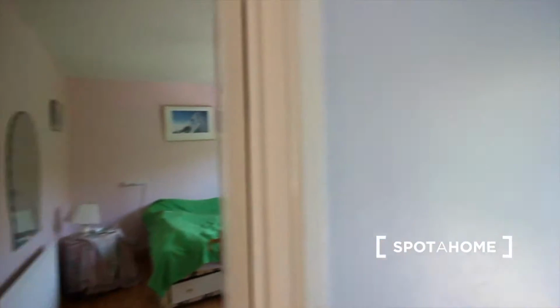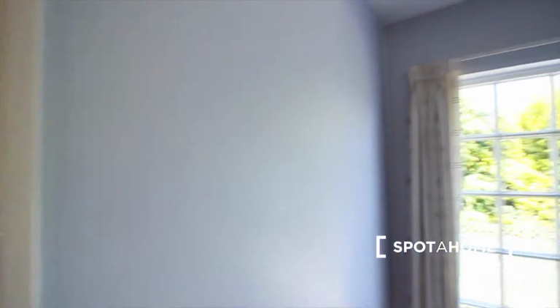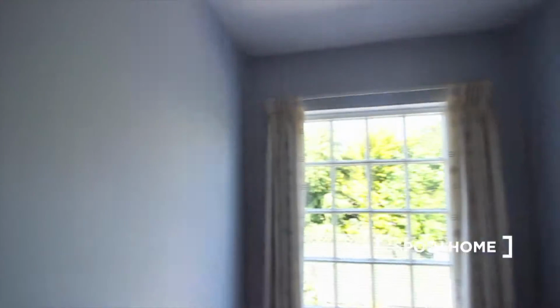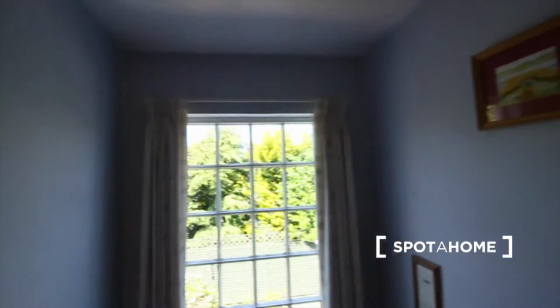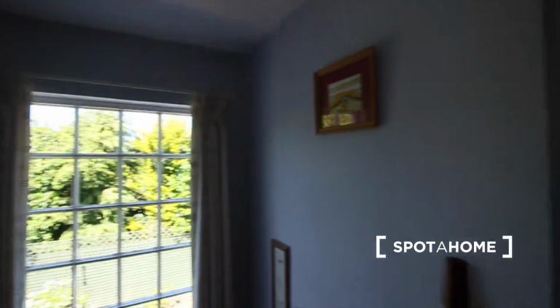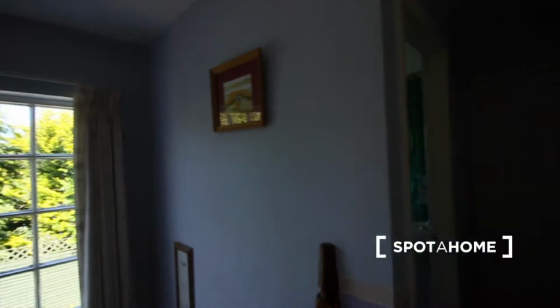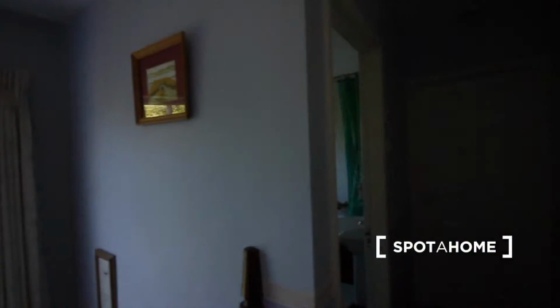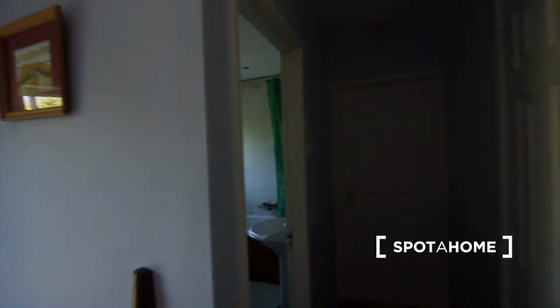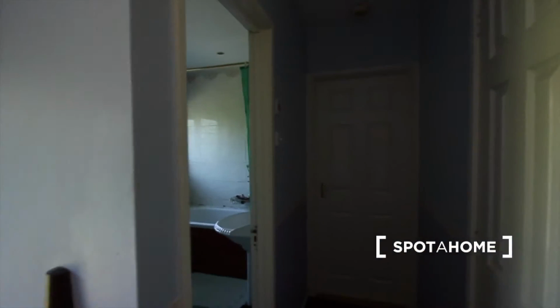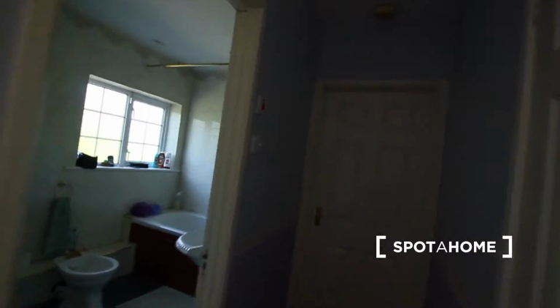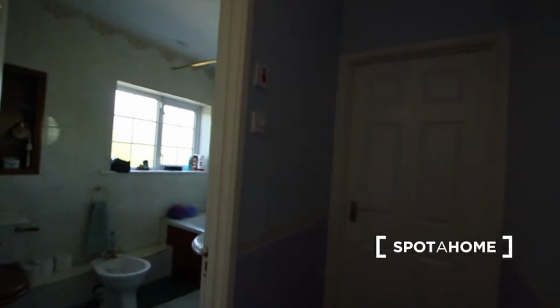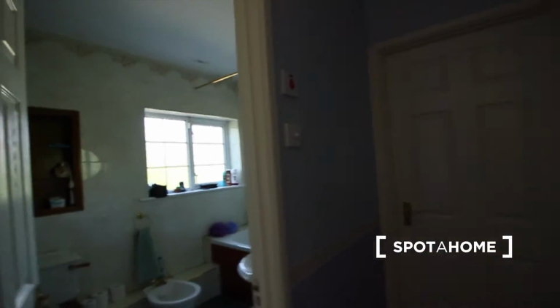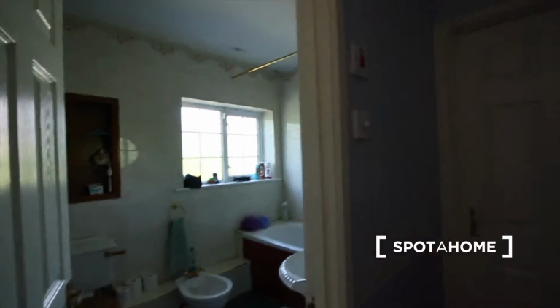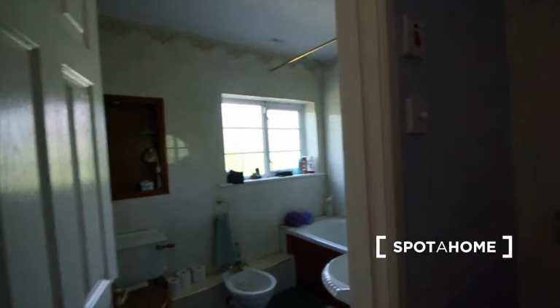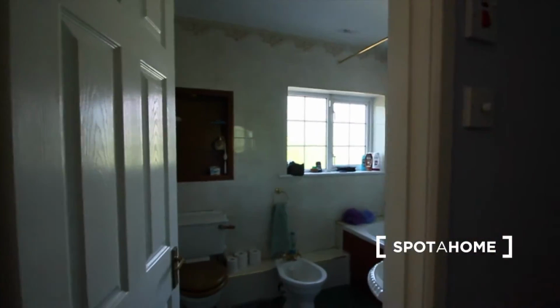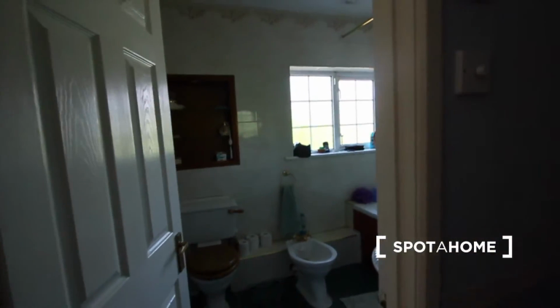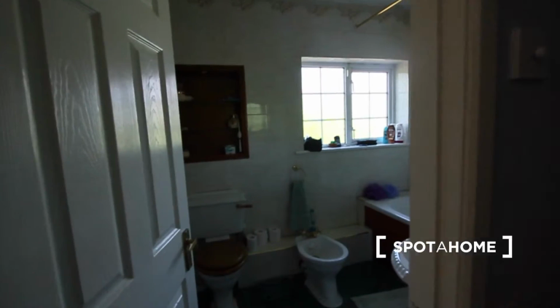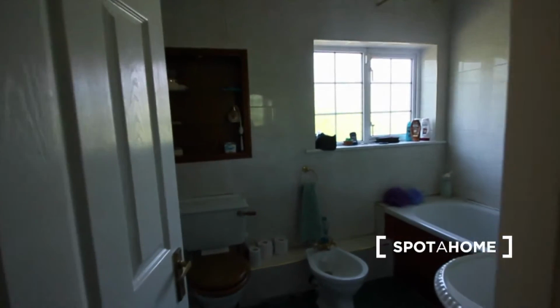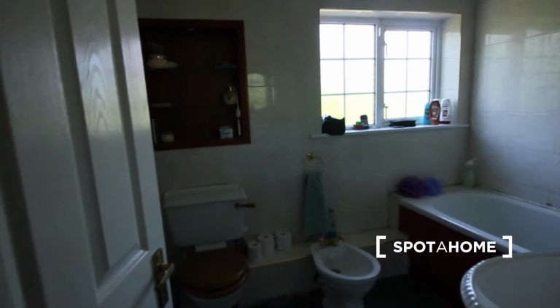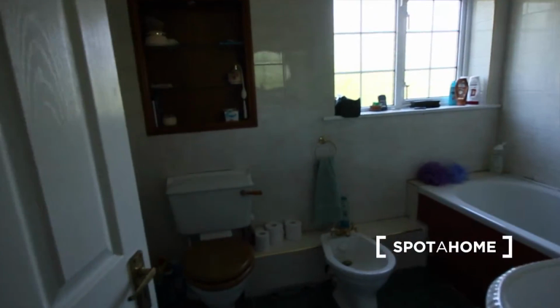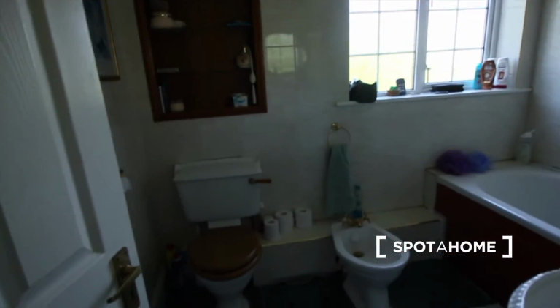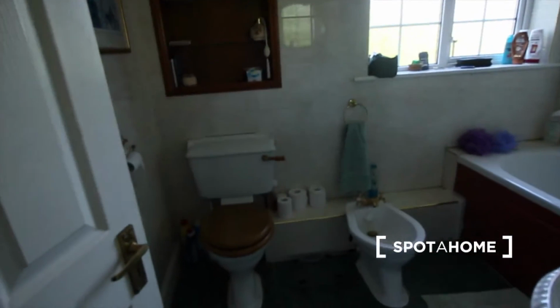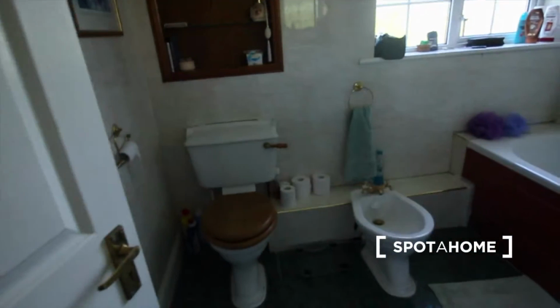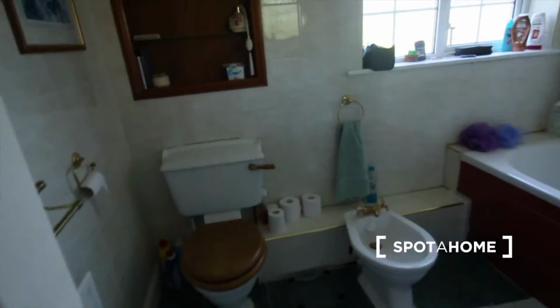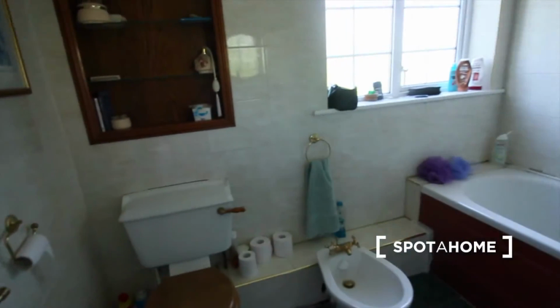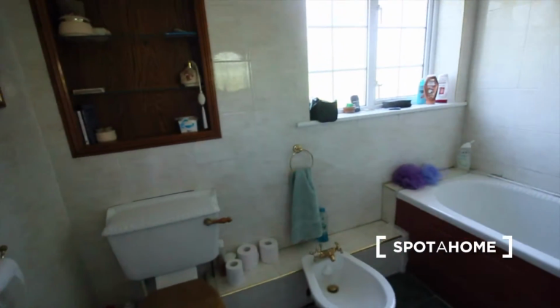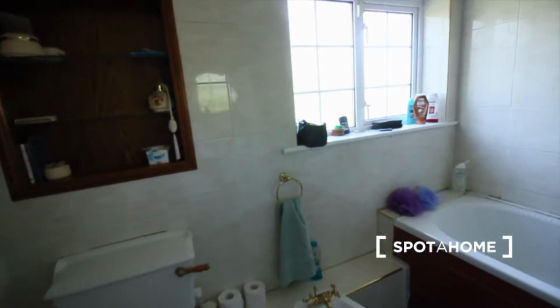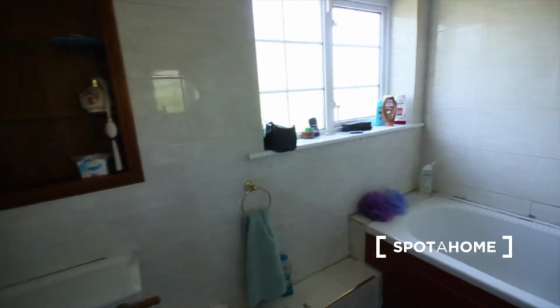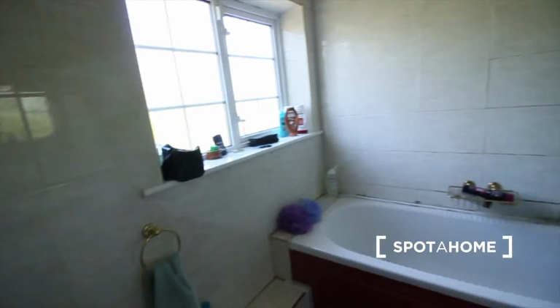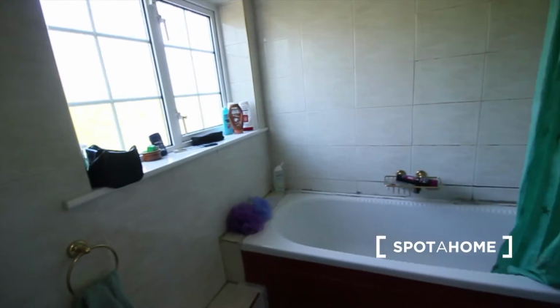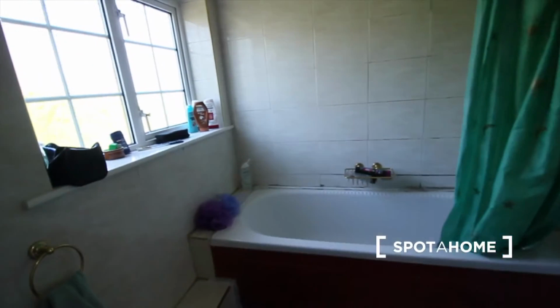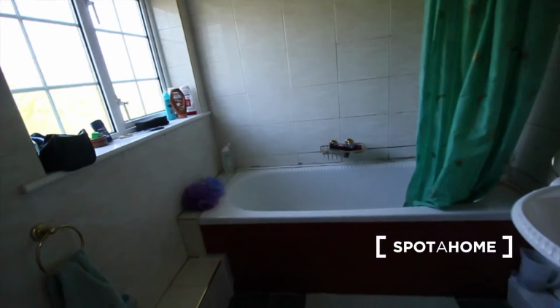And now this will be the bathroom, and it's equipped with a bathtub. And that would be pretty much all.